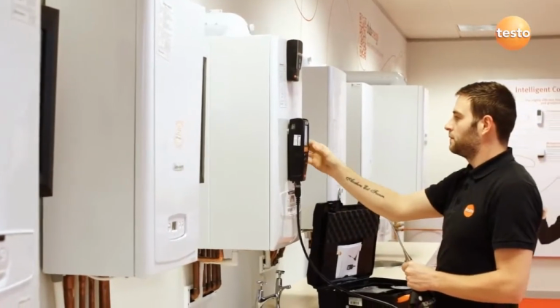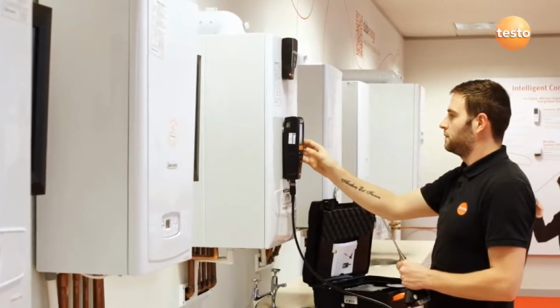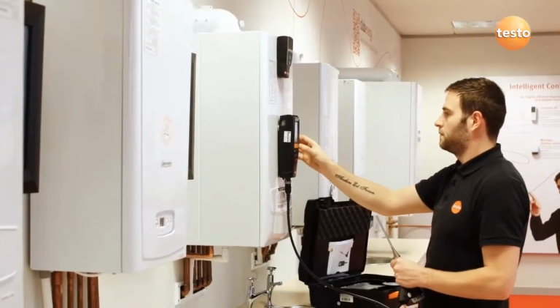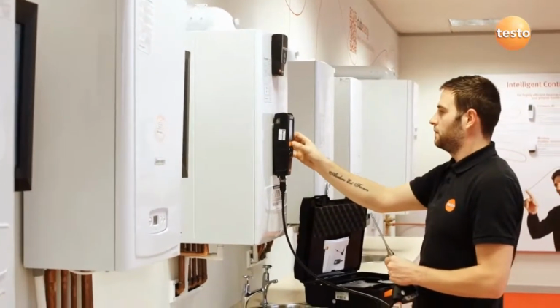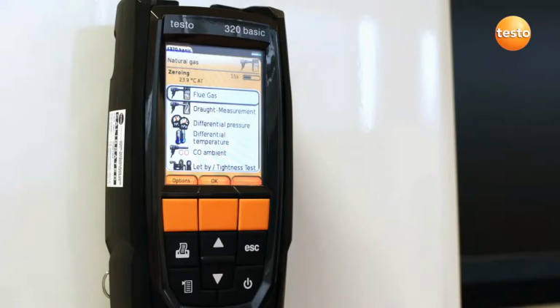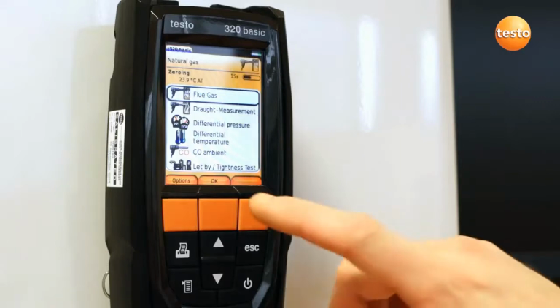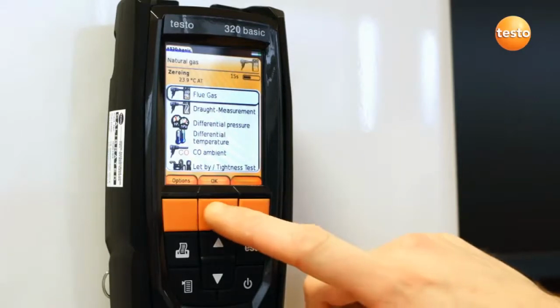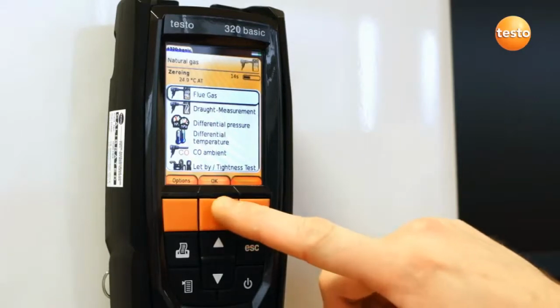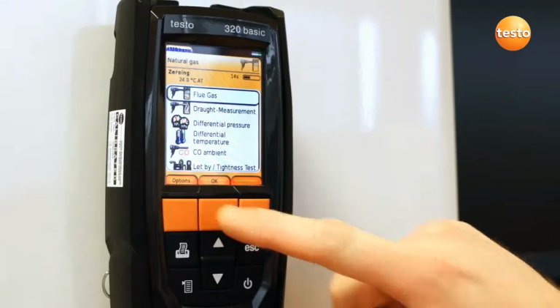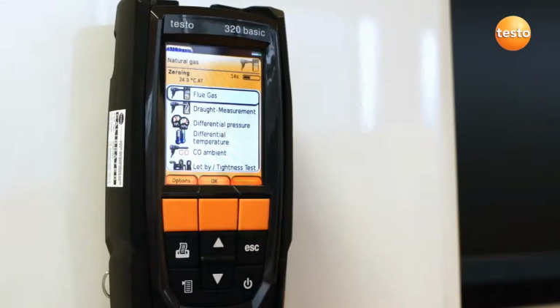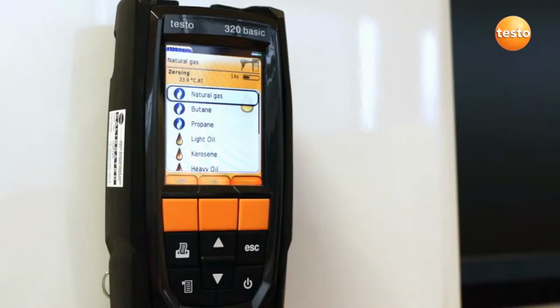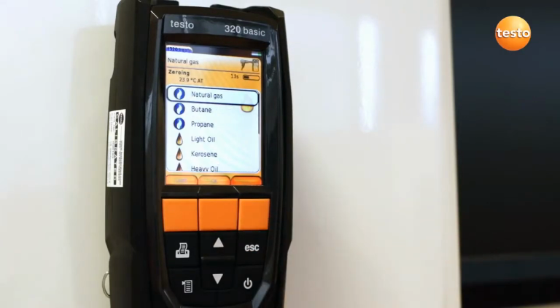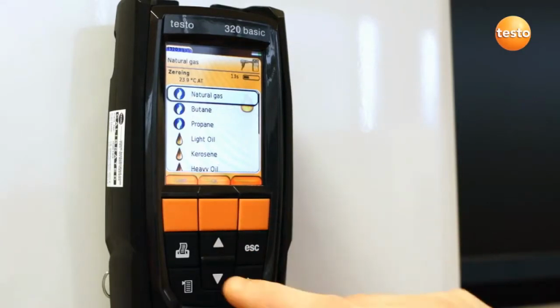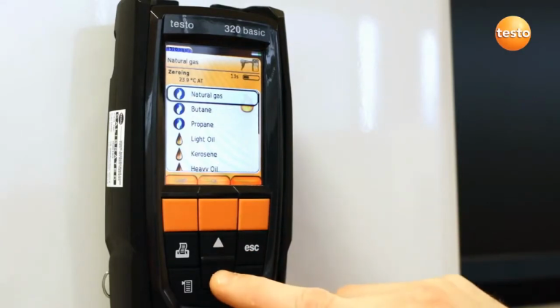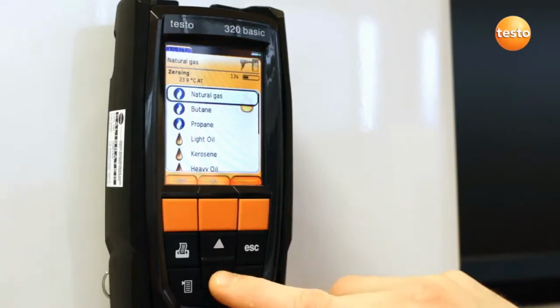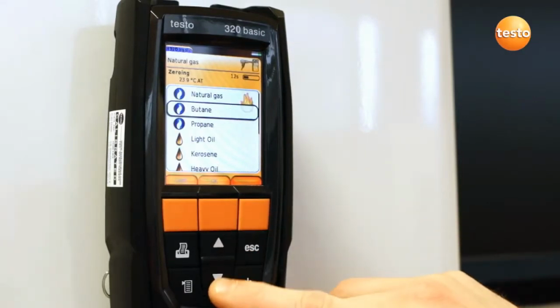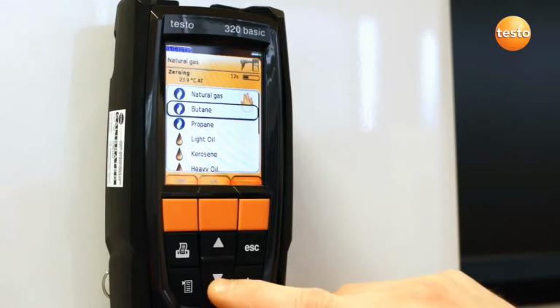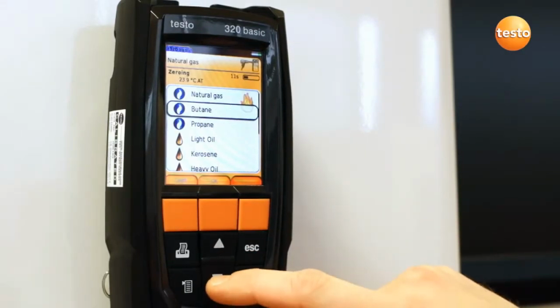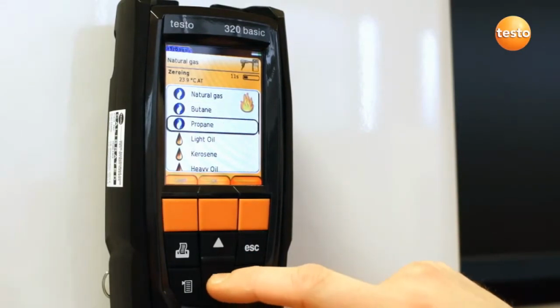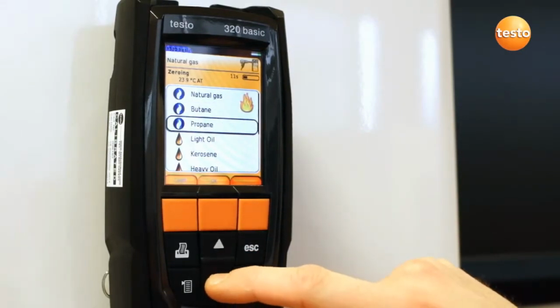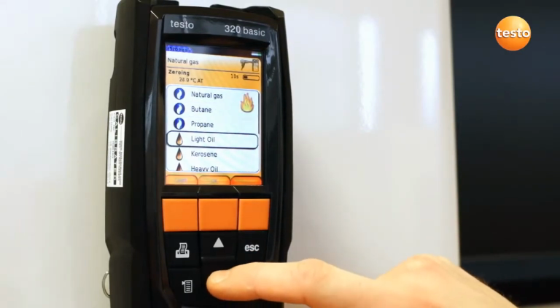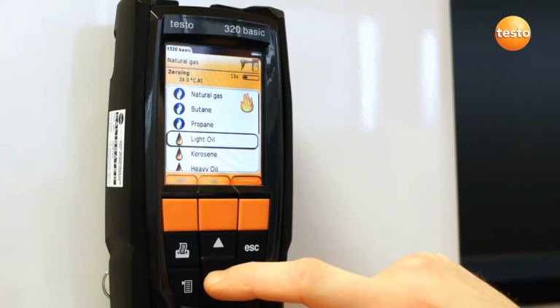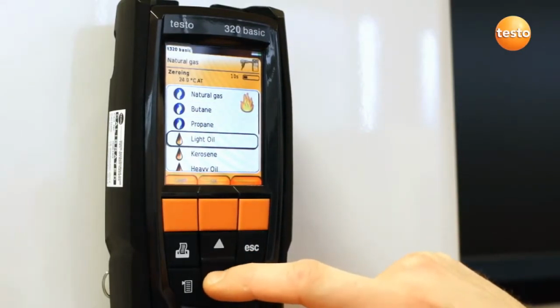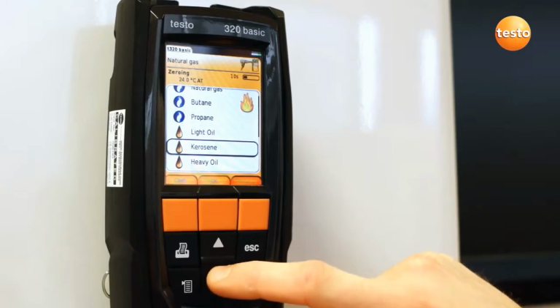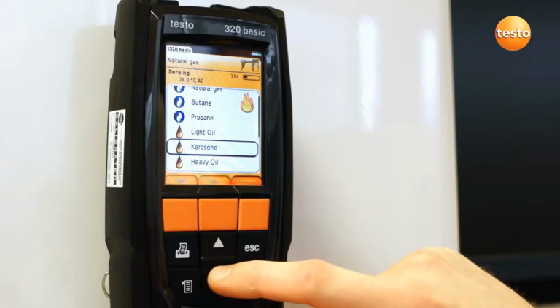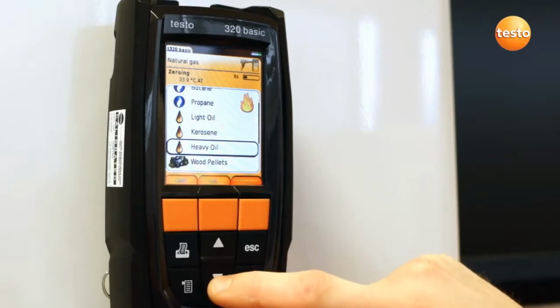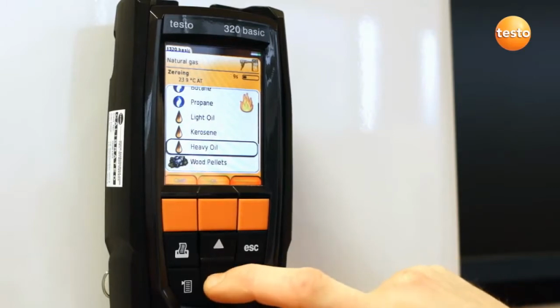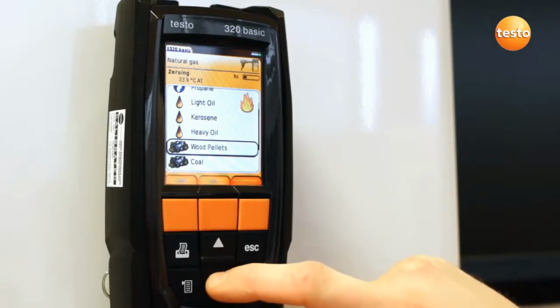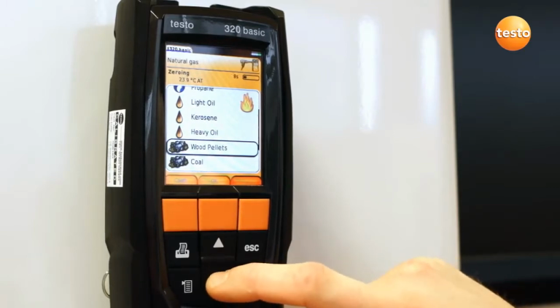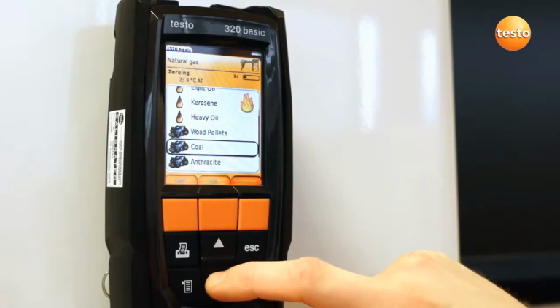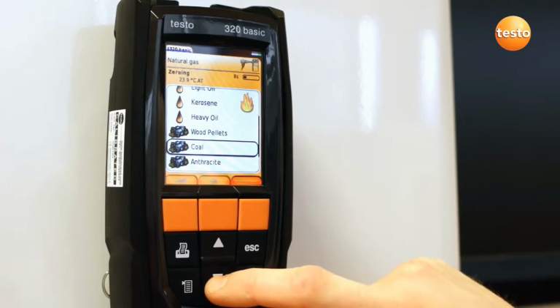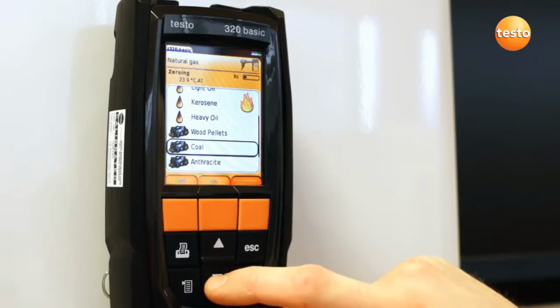The 320B sensor zeroing takes just 30 seconds, and during this time you can select the flue gas test from the menu and select the required fuel type from the list.